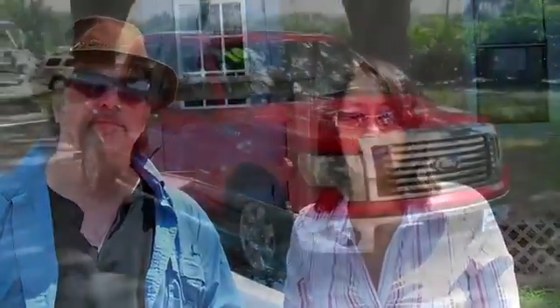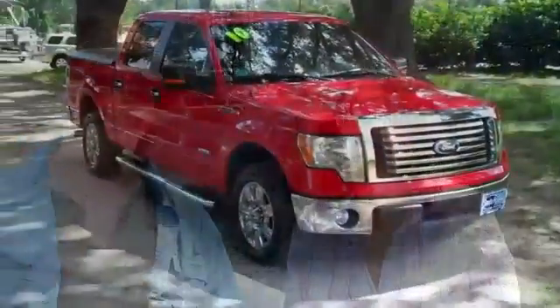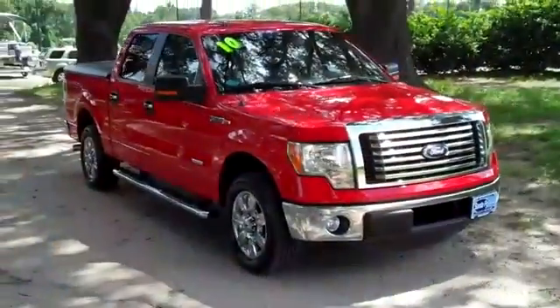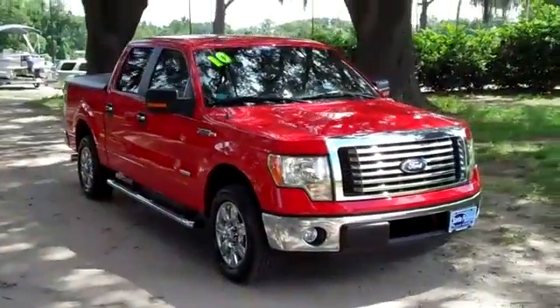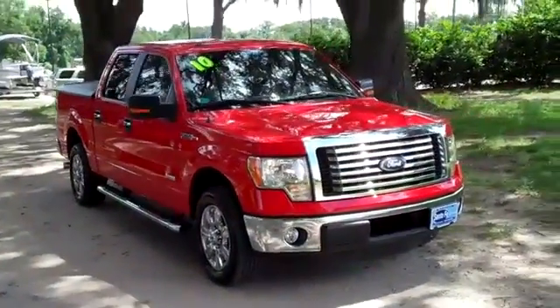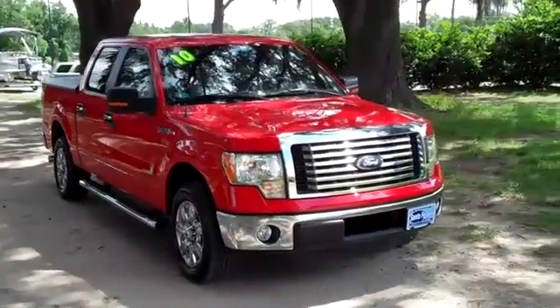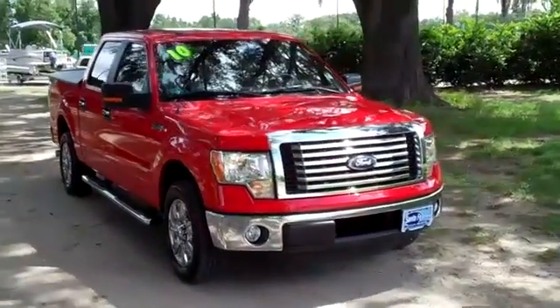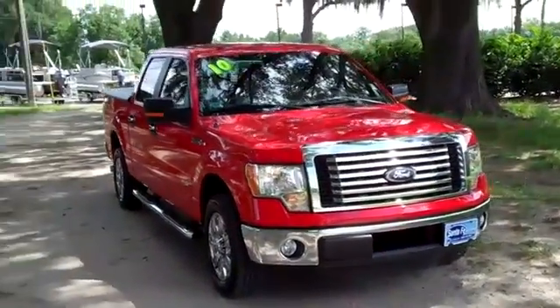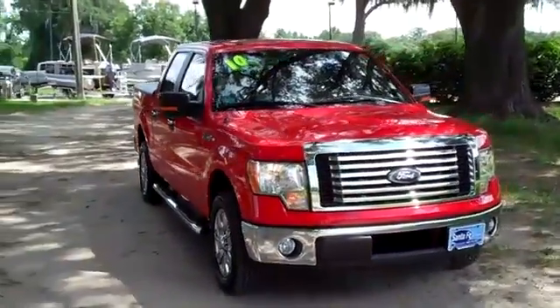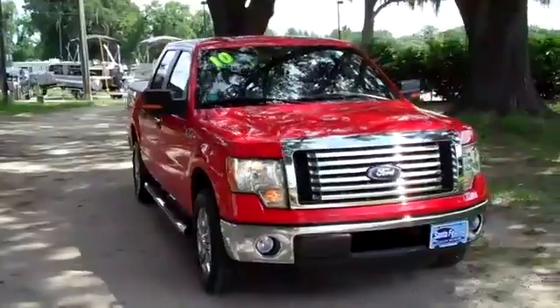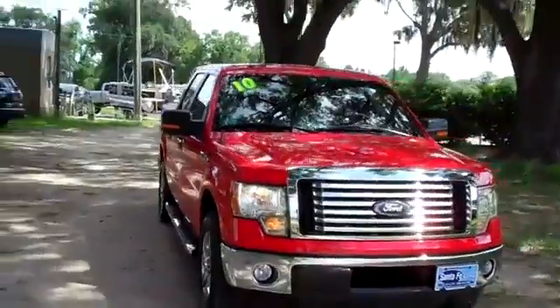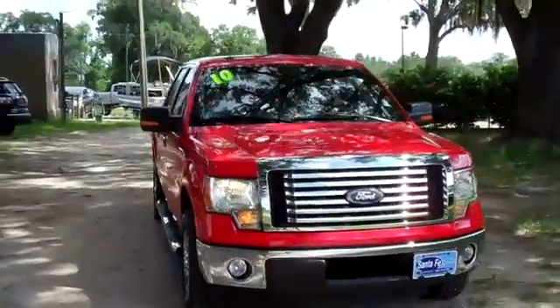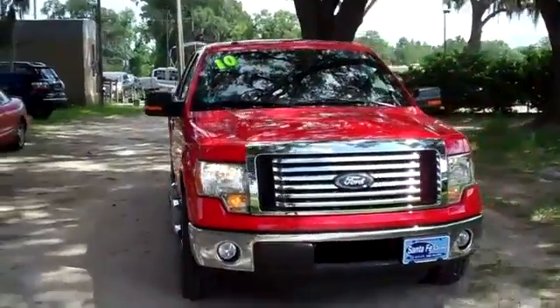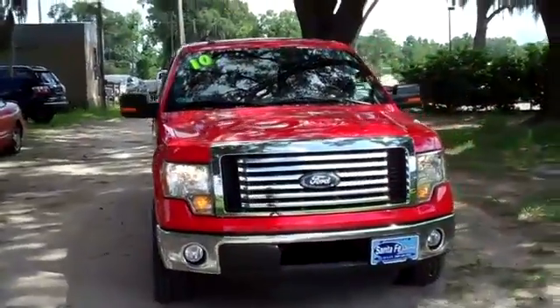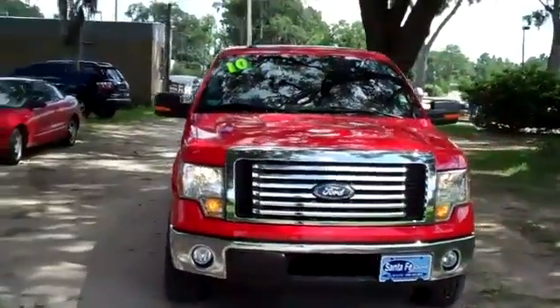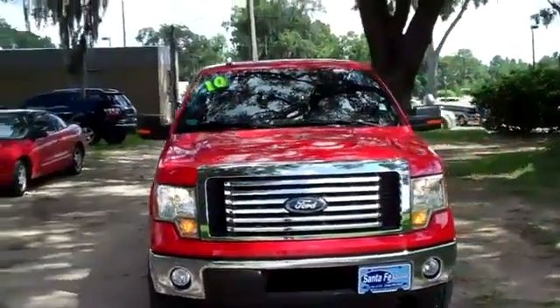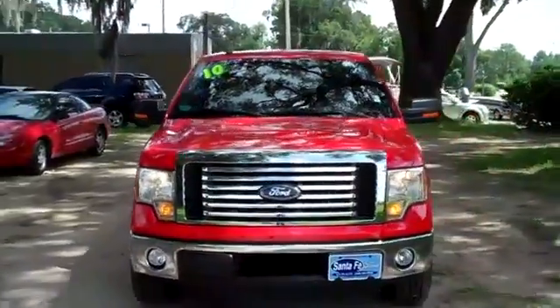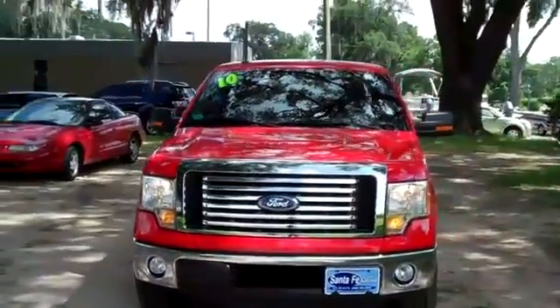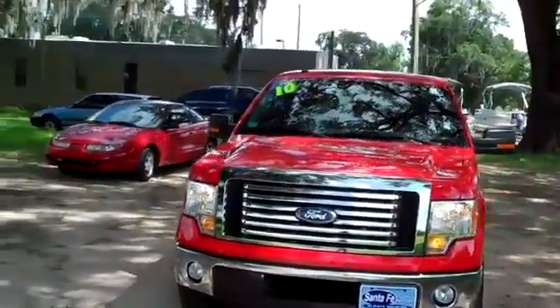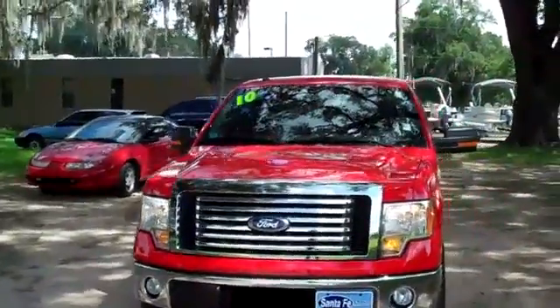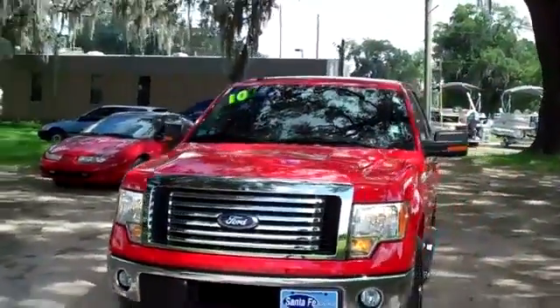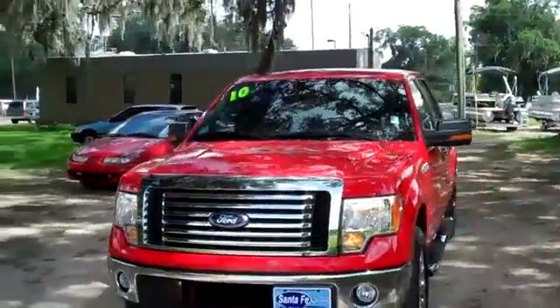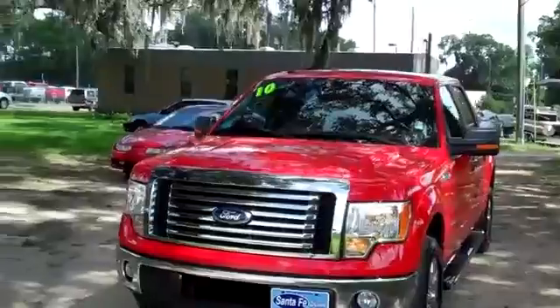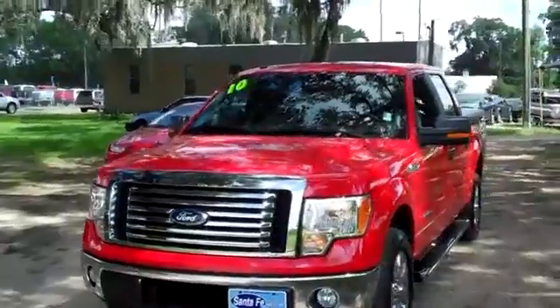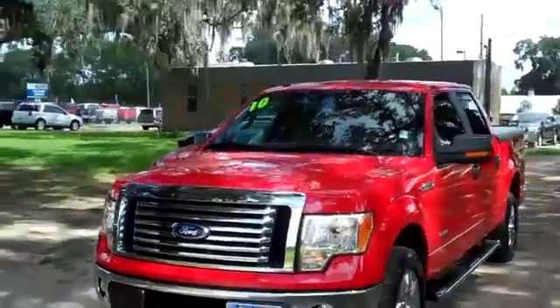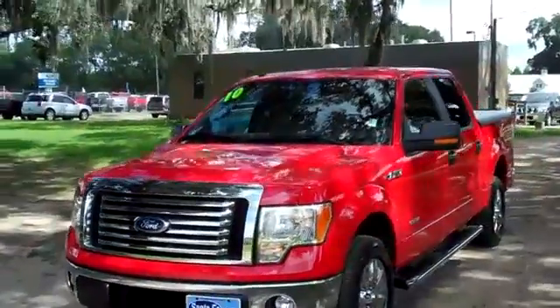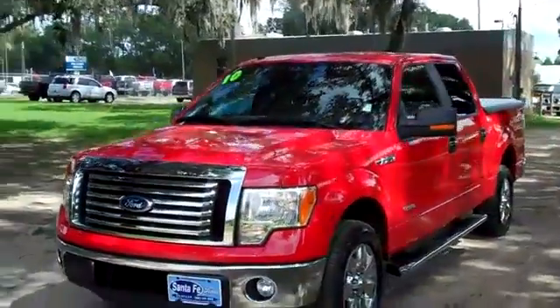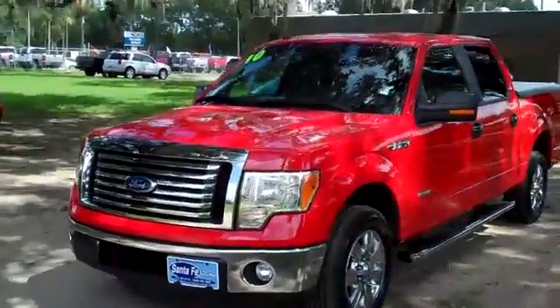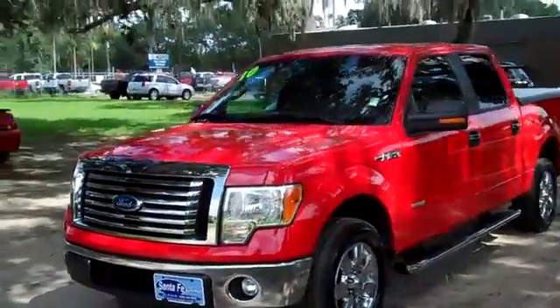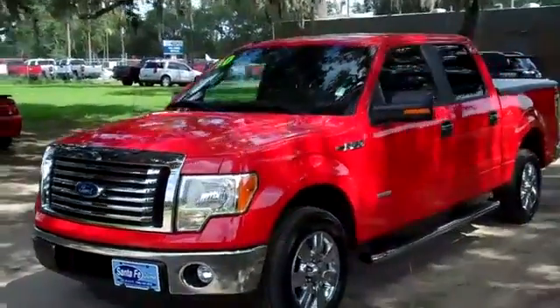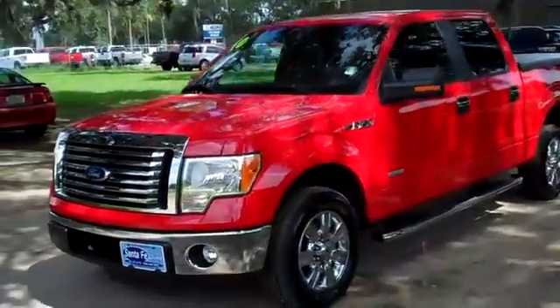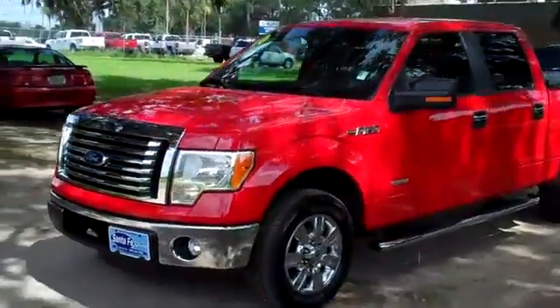Hi, it's Jen again with a 2010 Ford F-150 XLT. I'd also like to invite you to visit our website, SantaFeFord.com. You can view our entire inventory, get the free Carfax, and see some still shots of this truck.